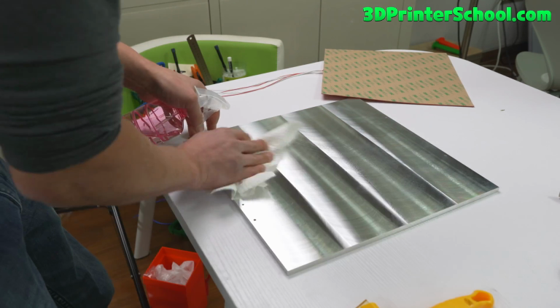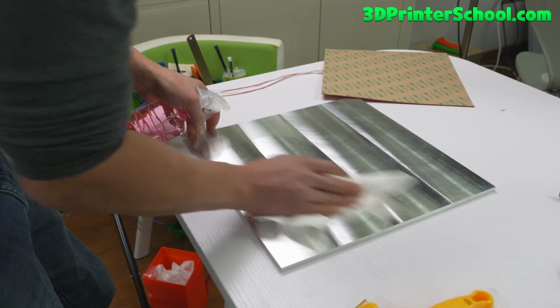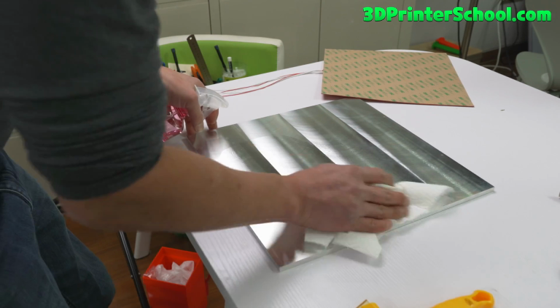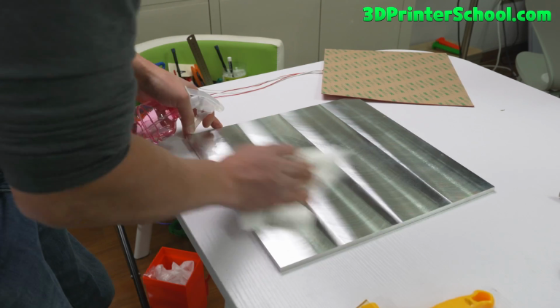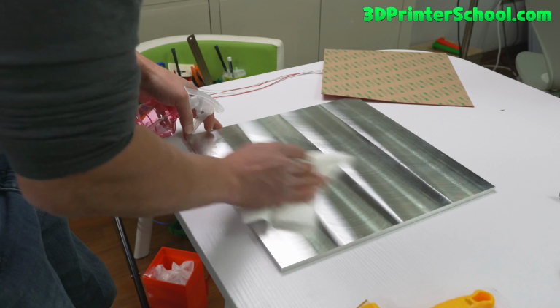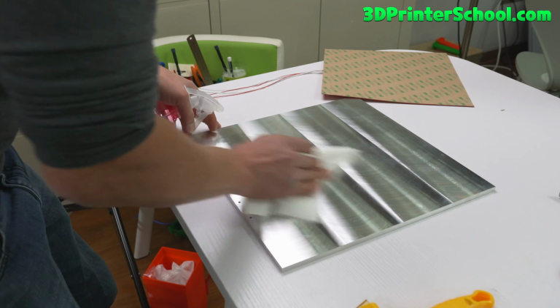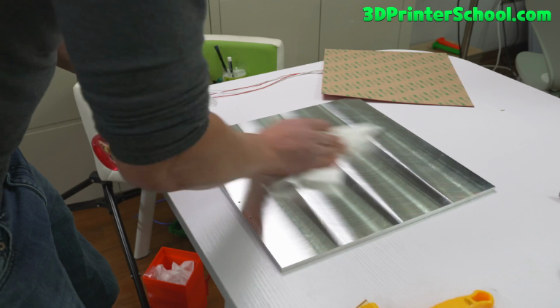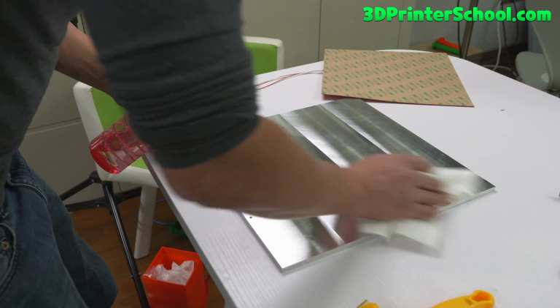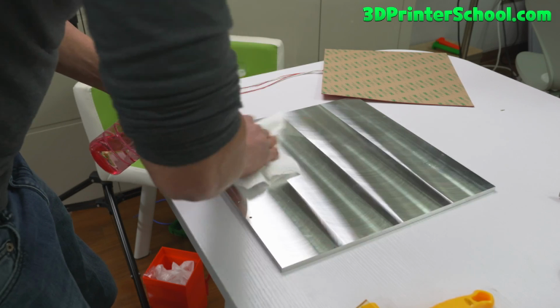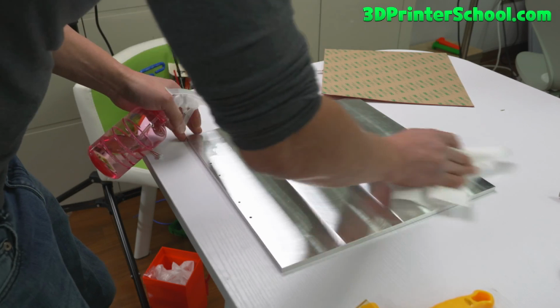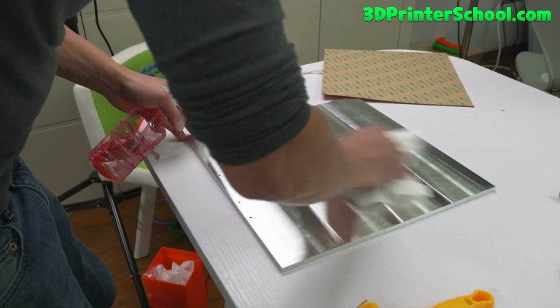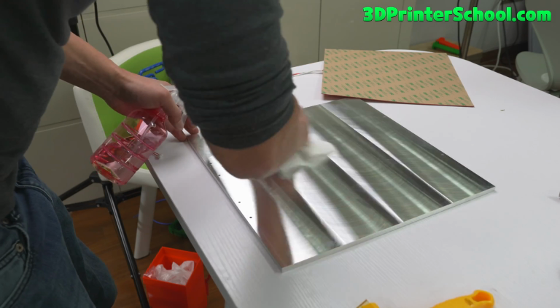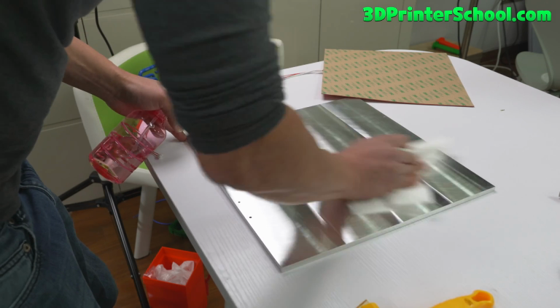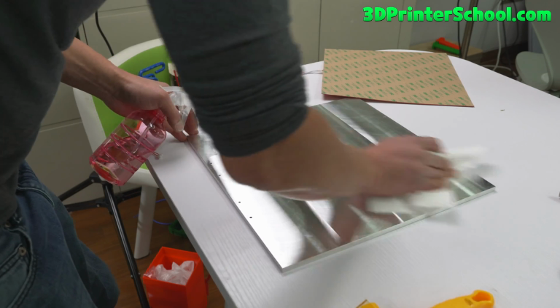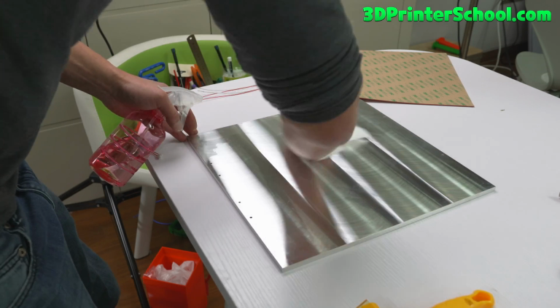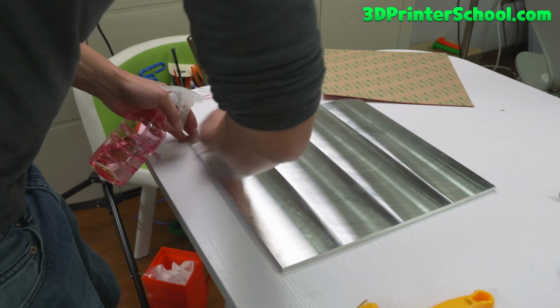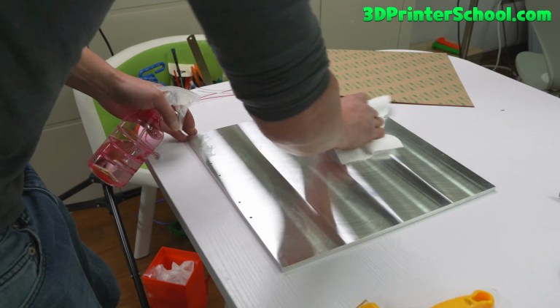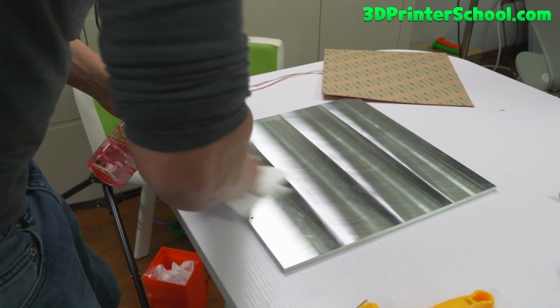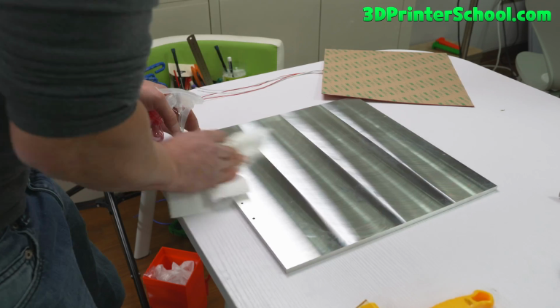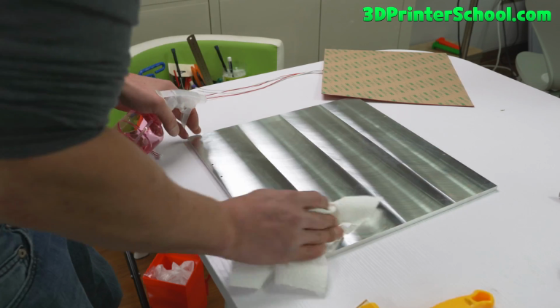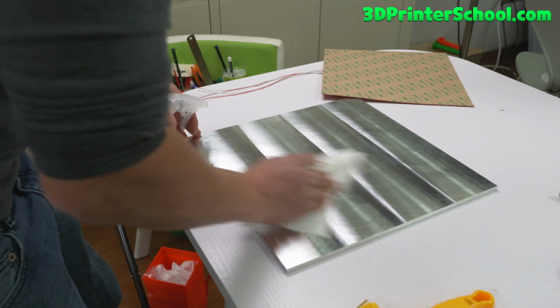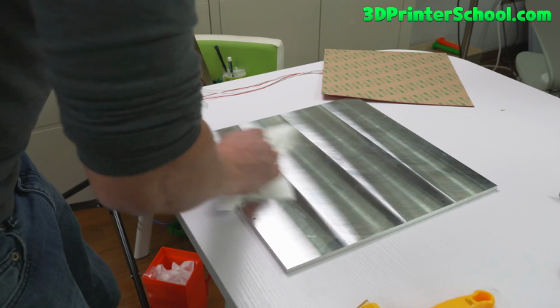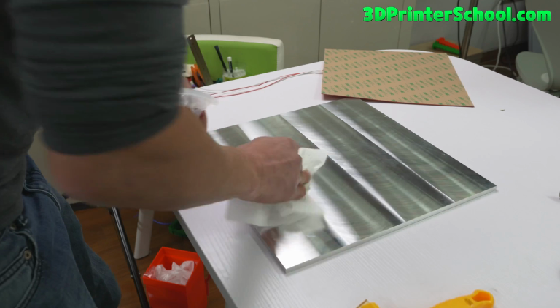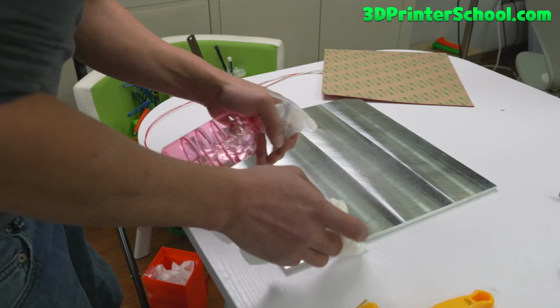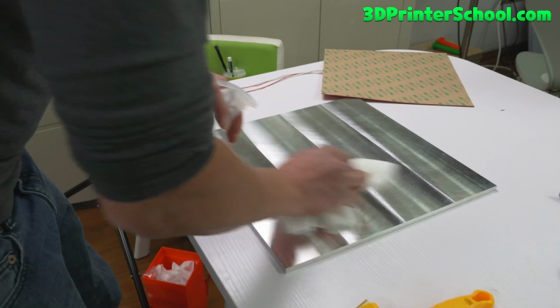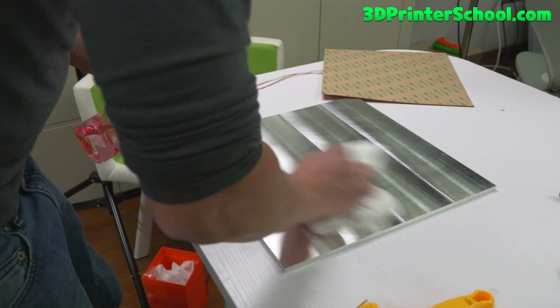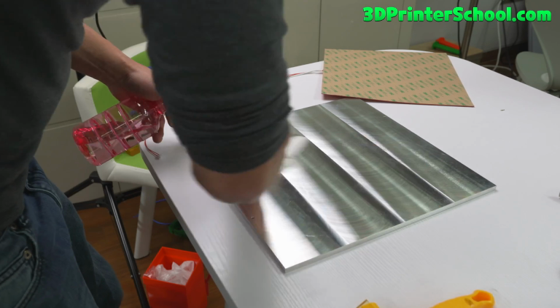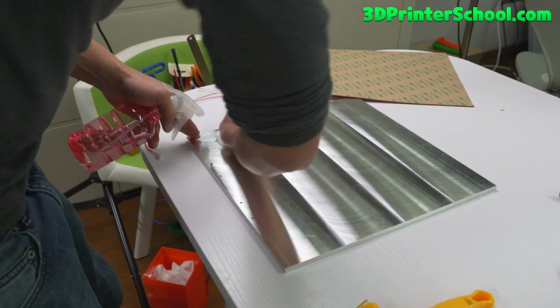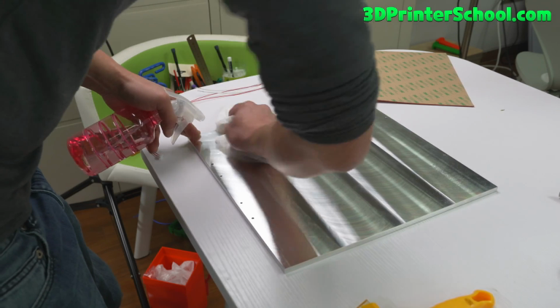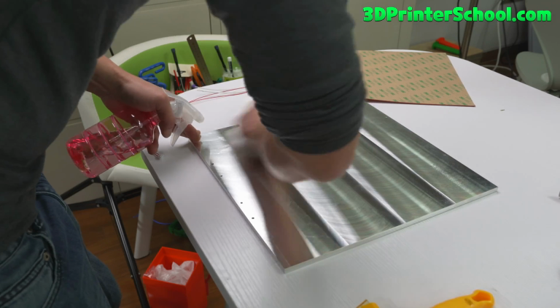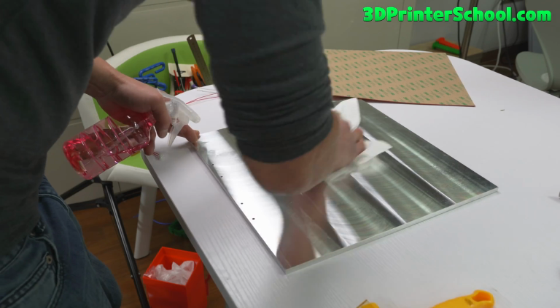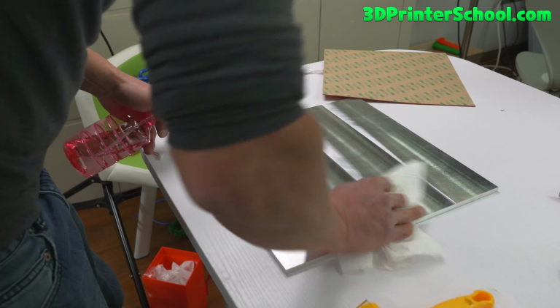Sorry for the background noise — my Rat Rig is running in this room along with my Voron. It's running pretty fast and loud.